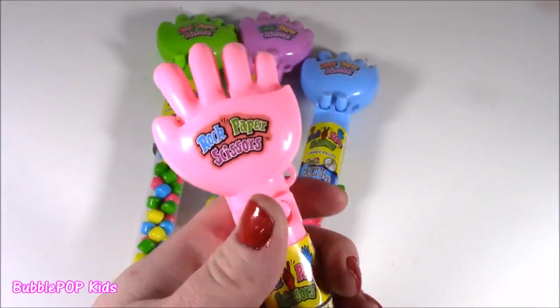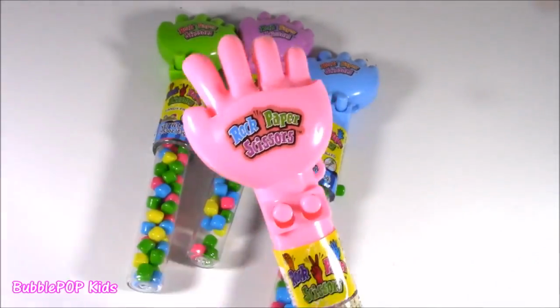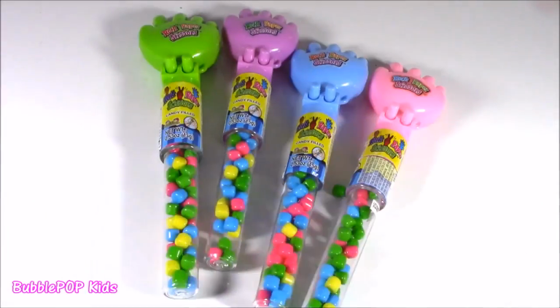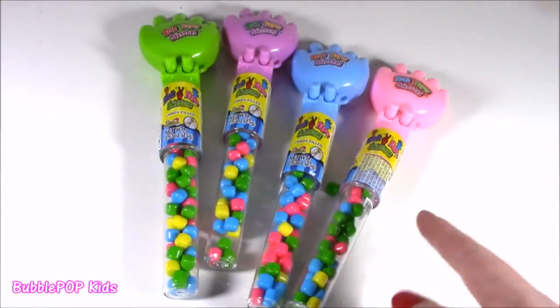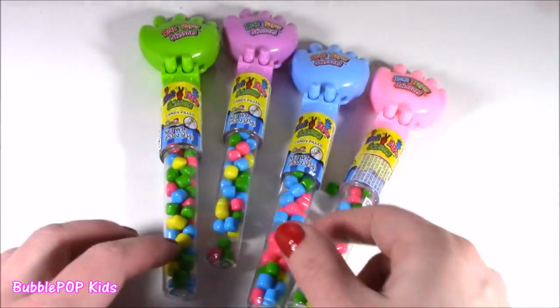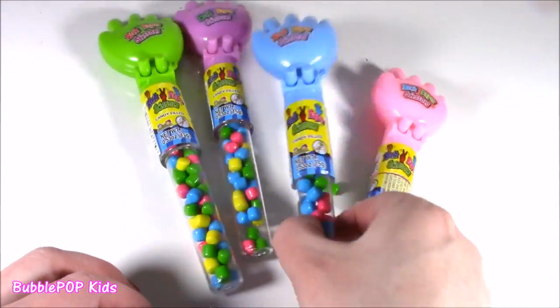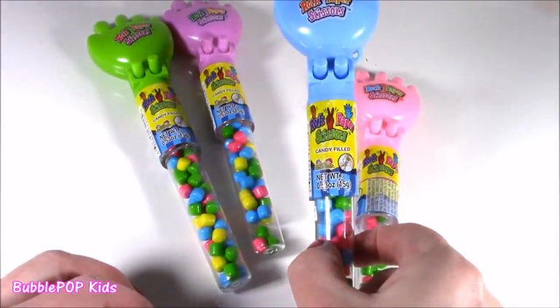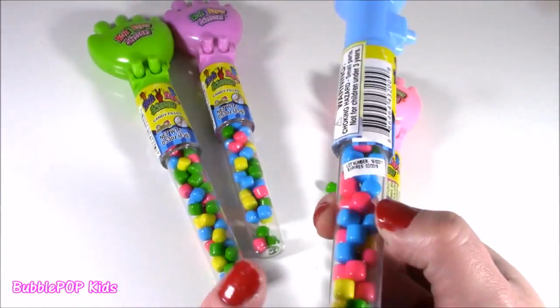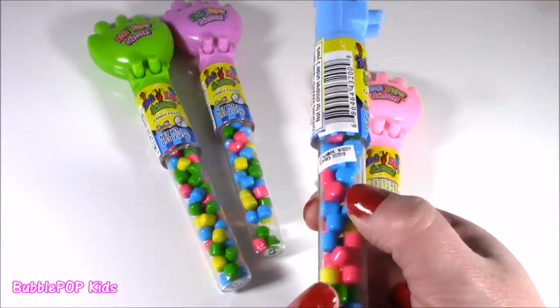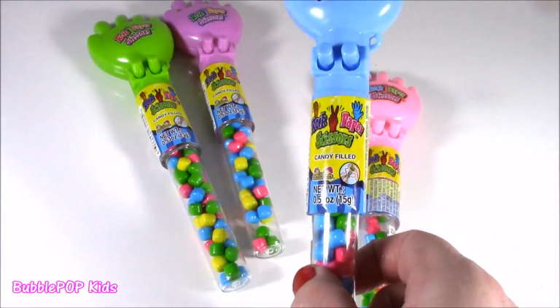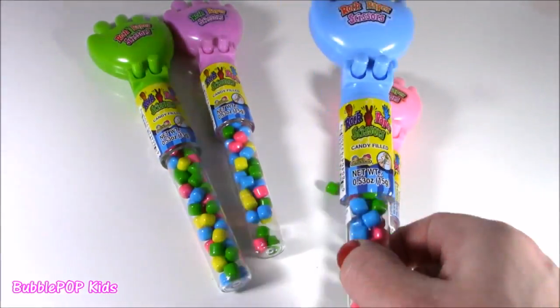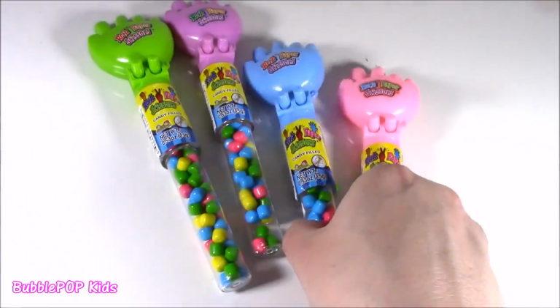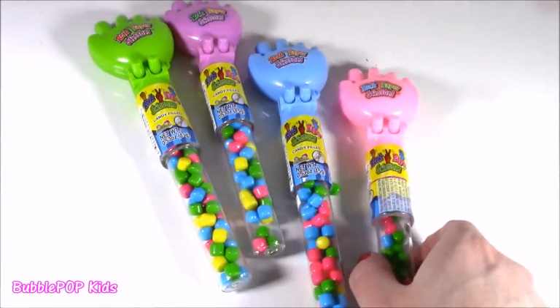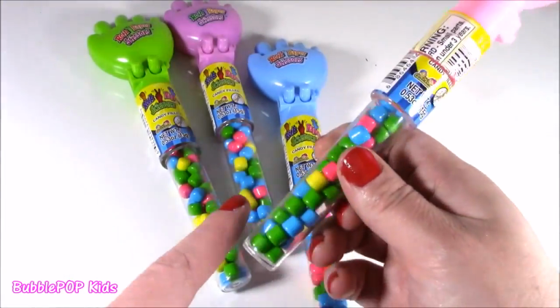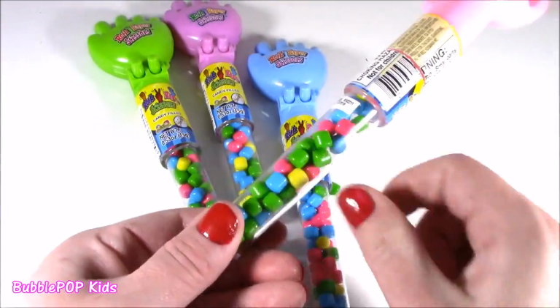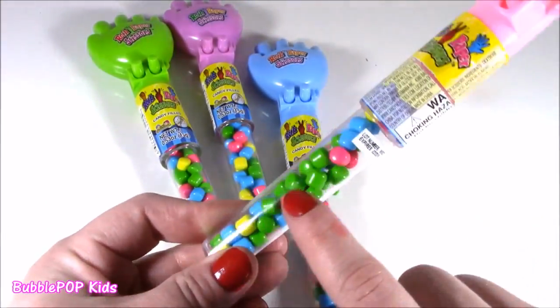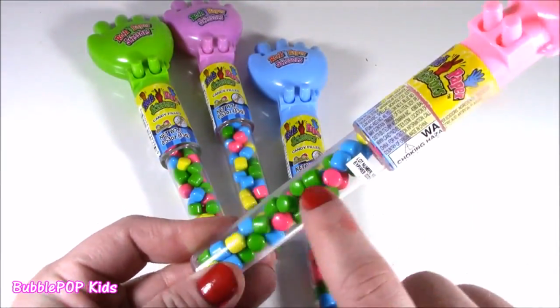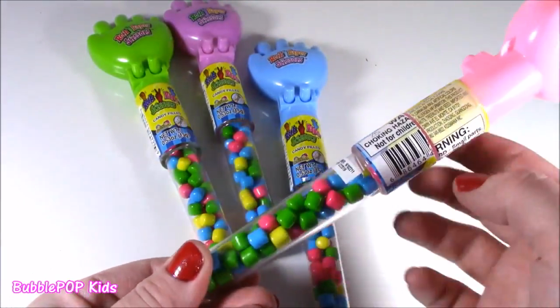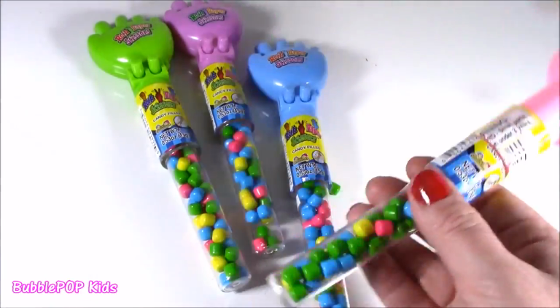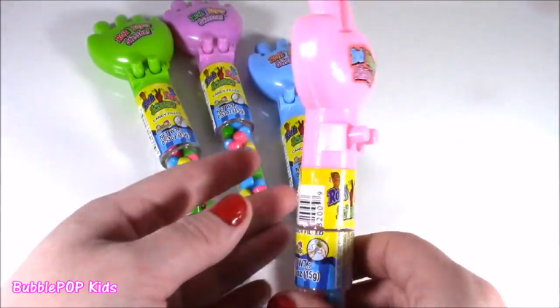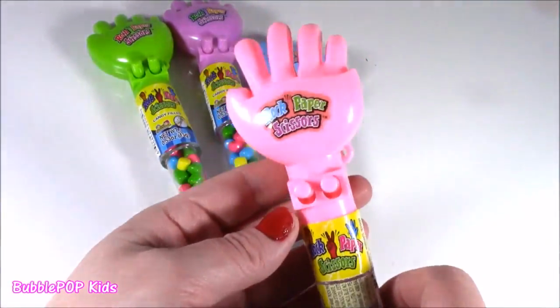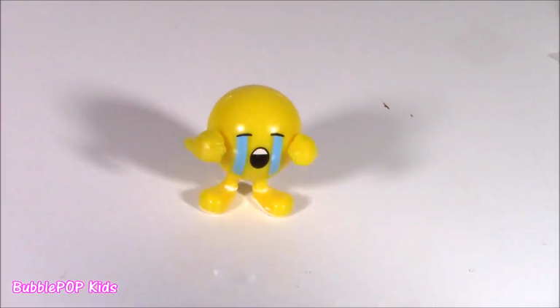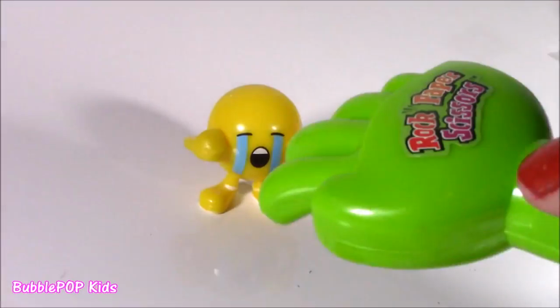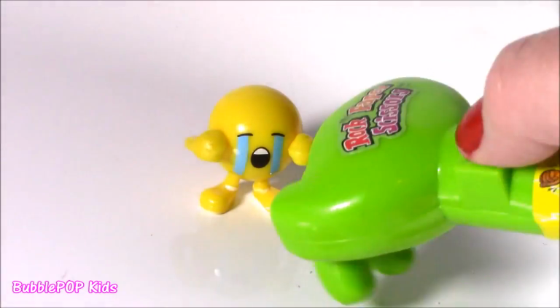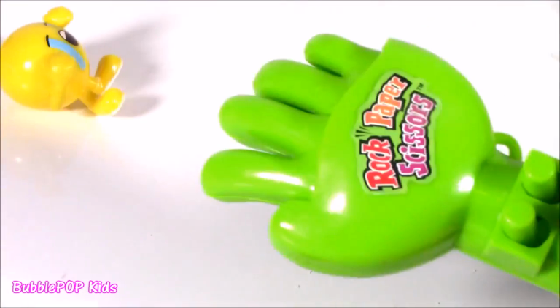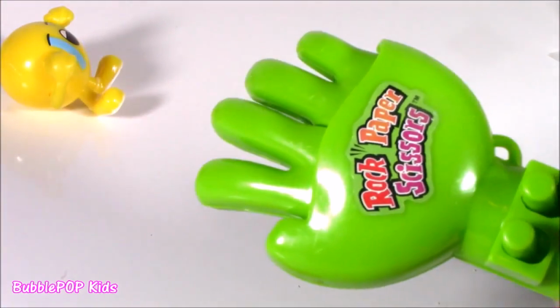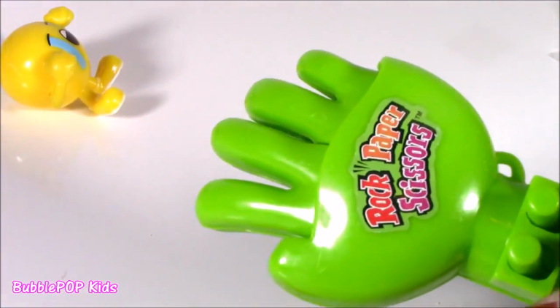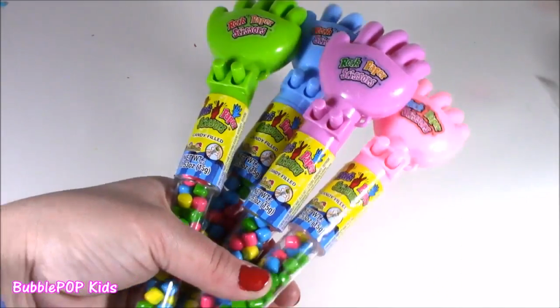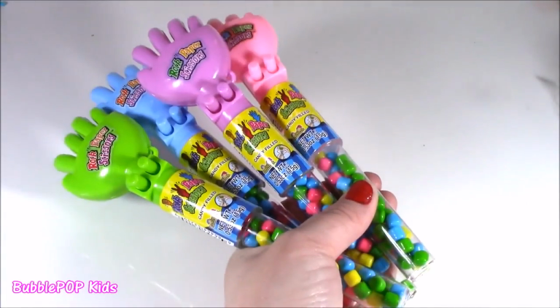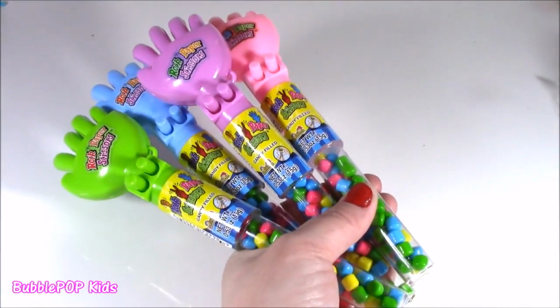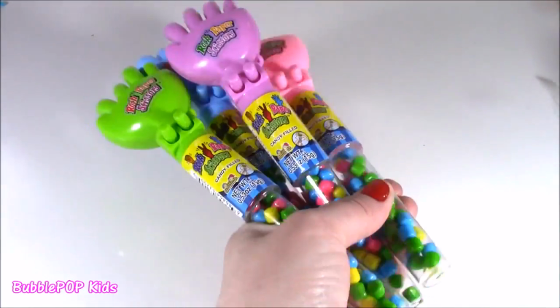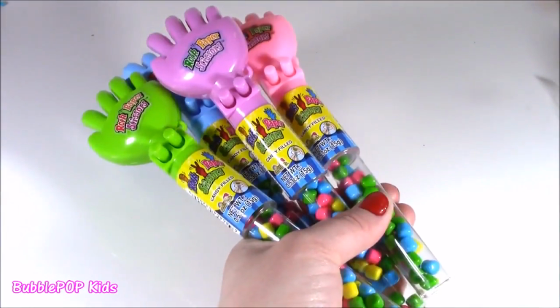Rock, paper, scissors all the way. I tried one — they all pretty much have the same candy. It would have been good if they were different flavors, but they're all these little rainbow sweetie tops. Look at this Bubble — I'm holding them all with one hand. Can you believe it?